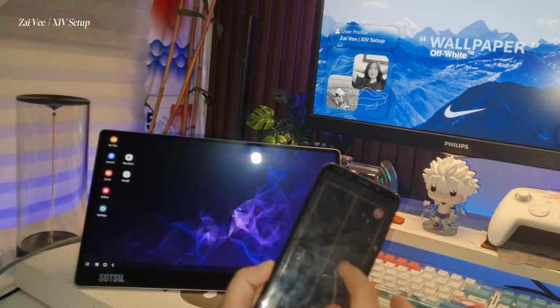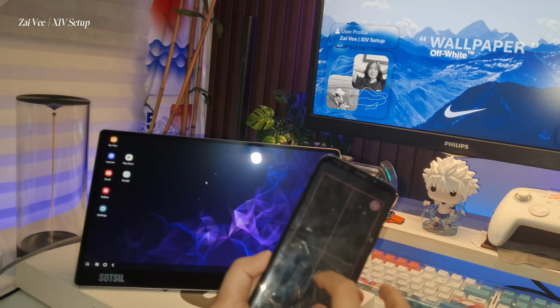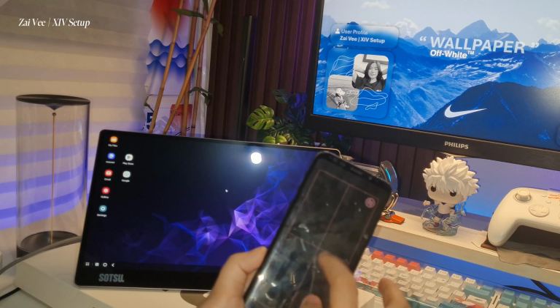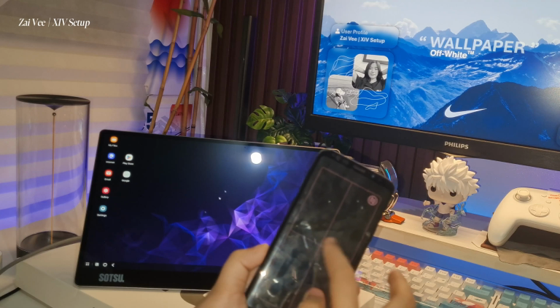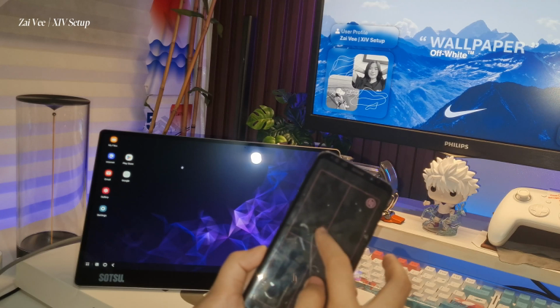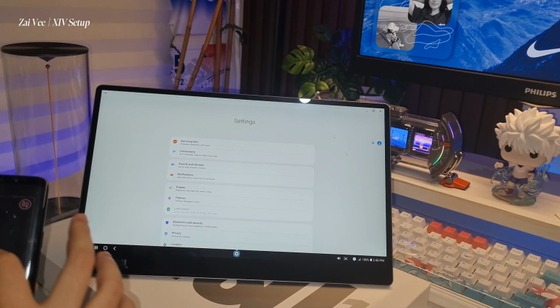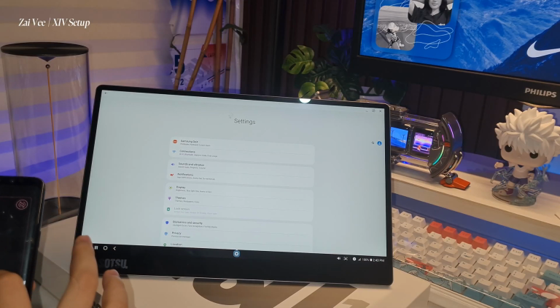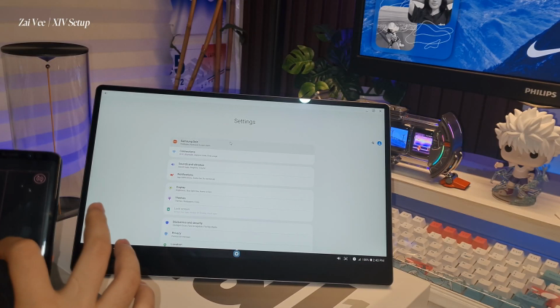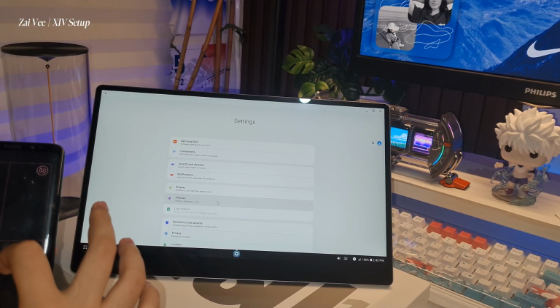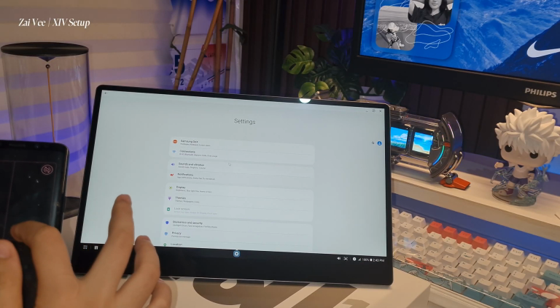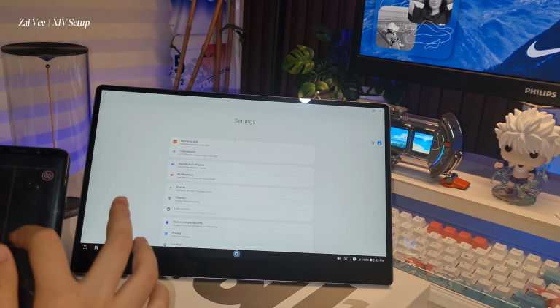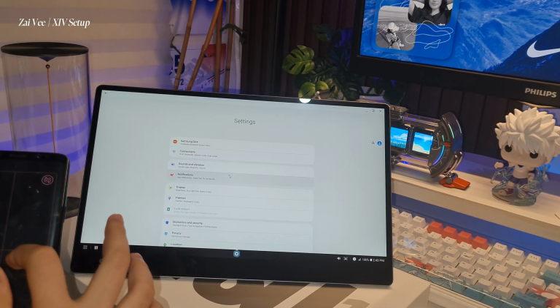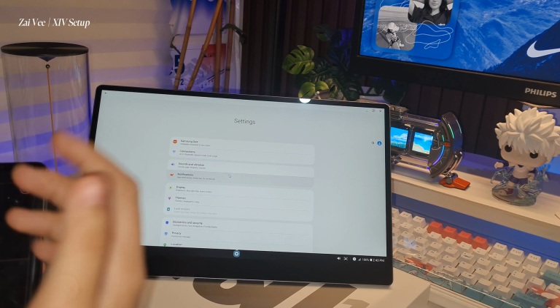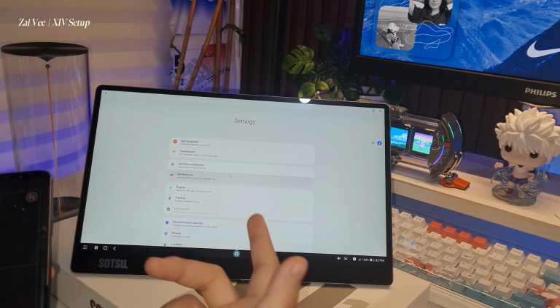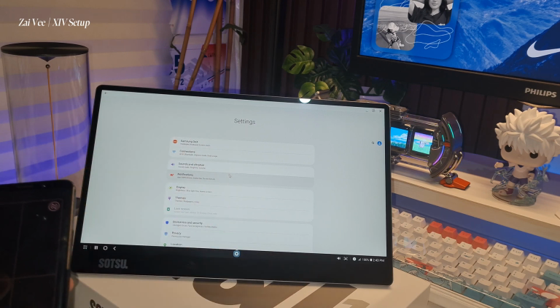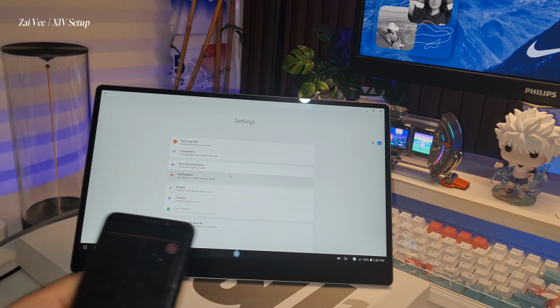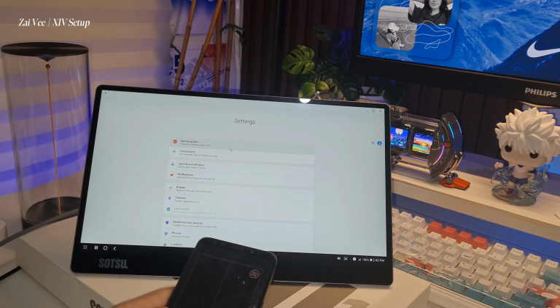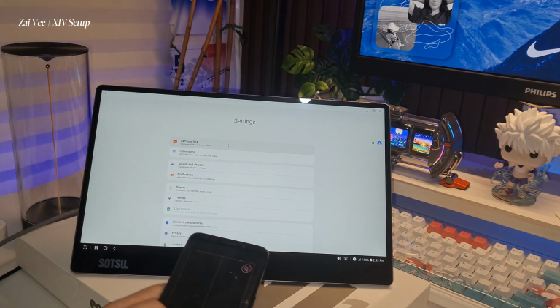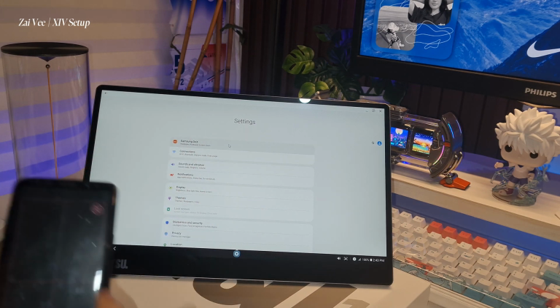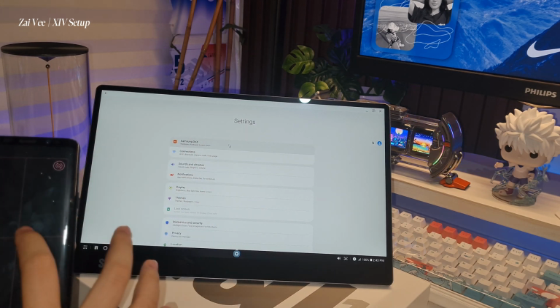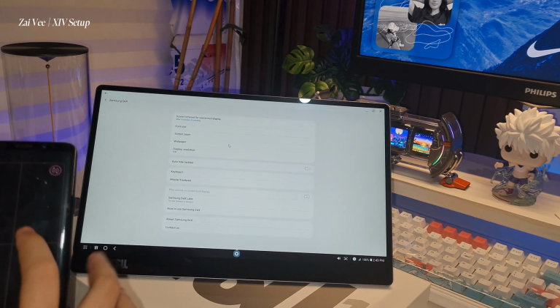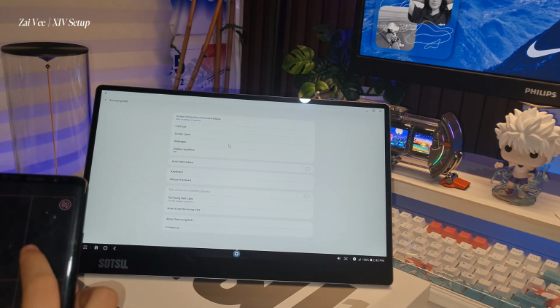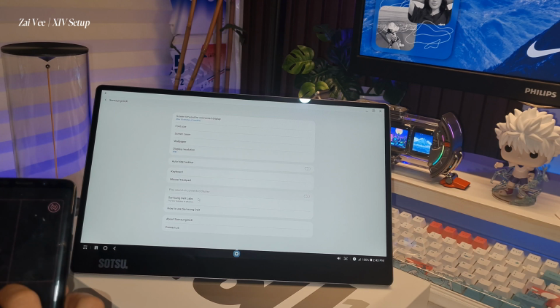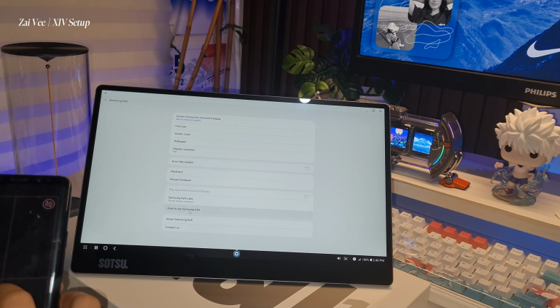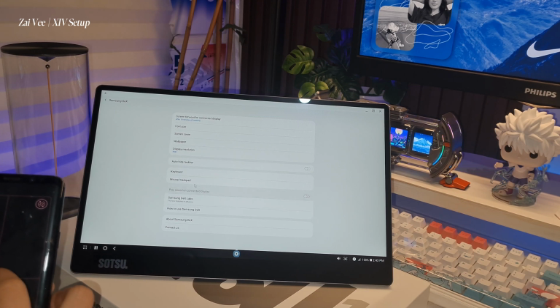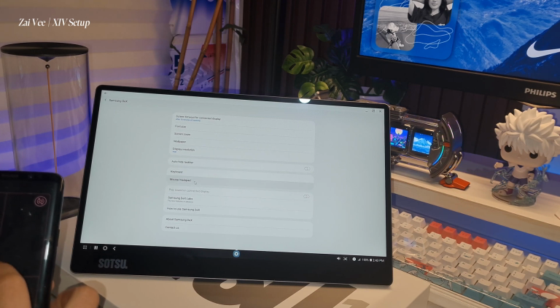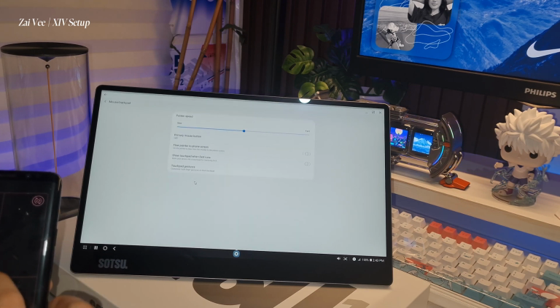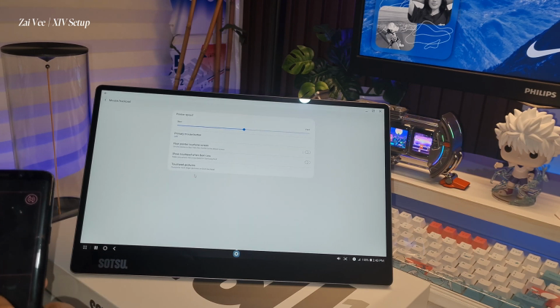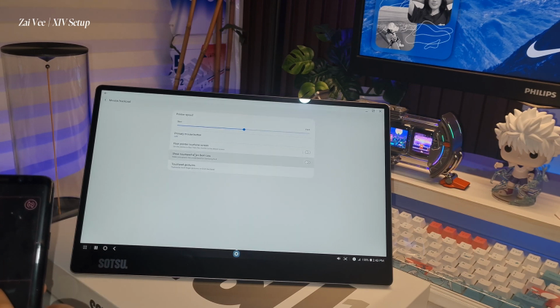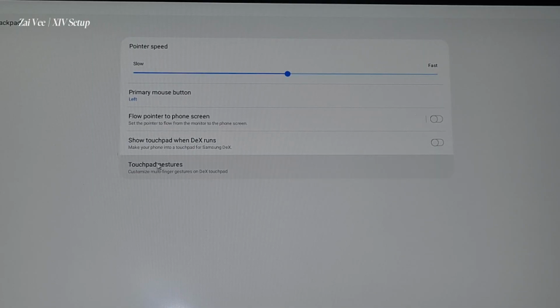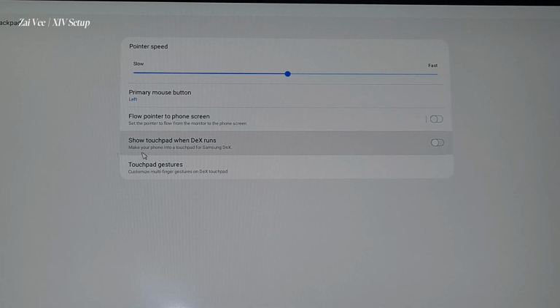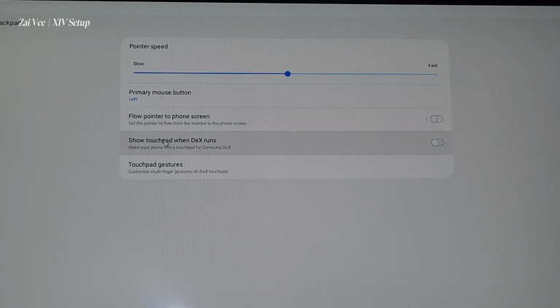With the use of Samsung DeX, as you can see, I'm using my phone as a trackpad. Take note: for Android 11, if nothing pops up on your phone to use it as a trackpad, you can use a wireless mouse and connect it to your phone before launching Samsung DeX.